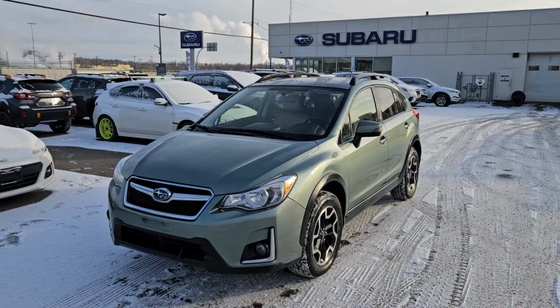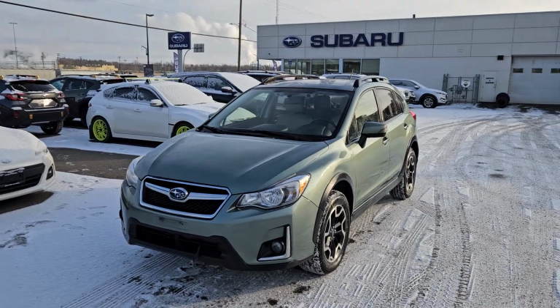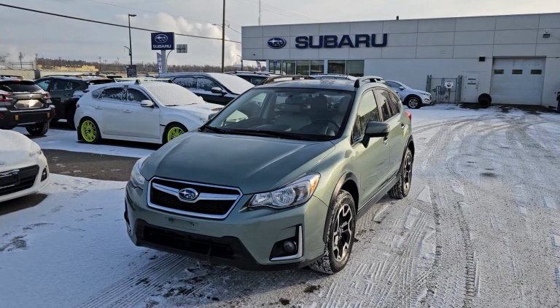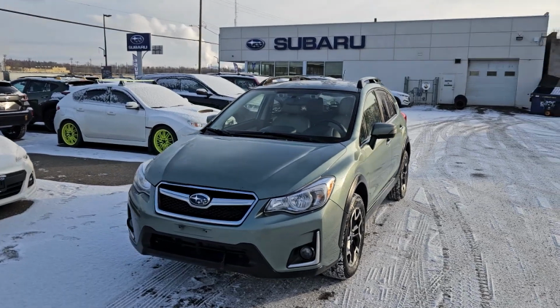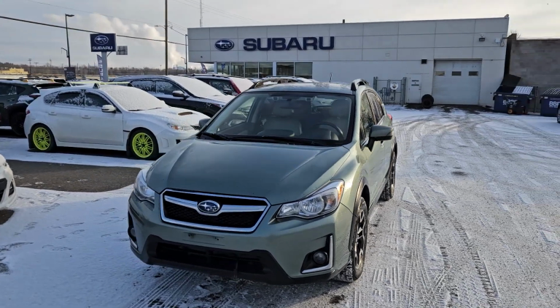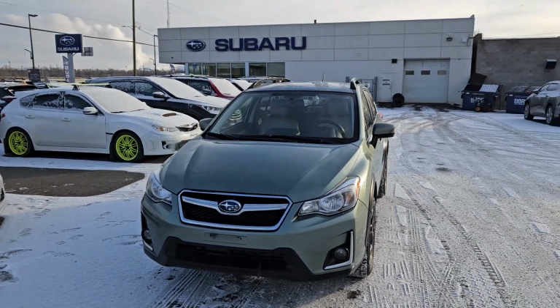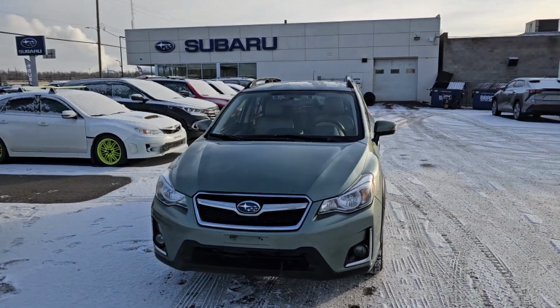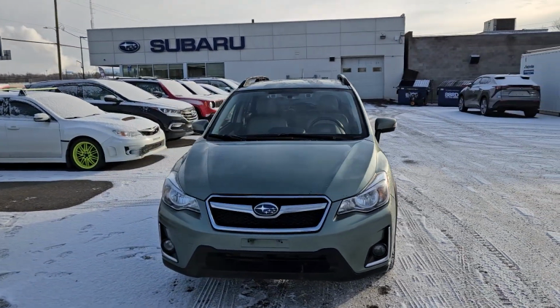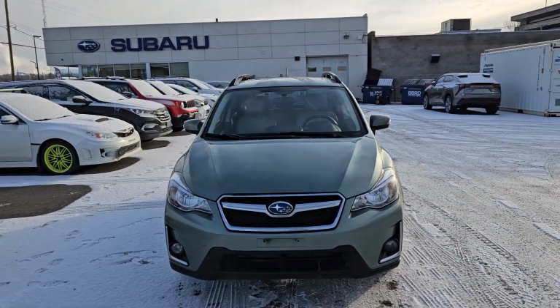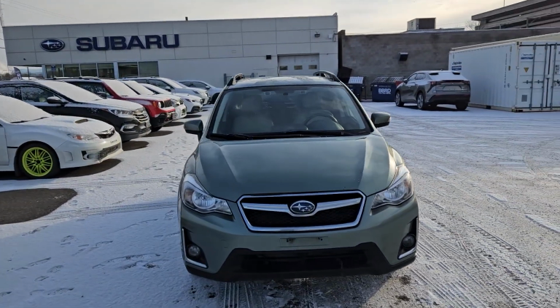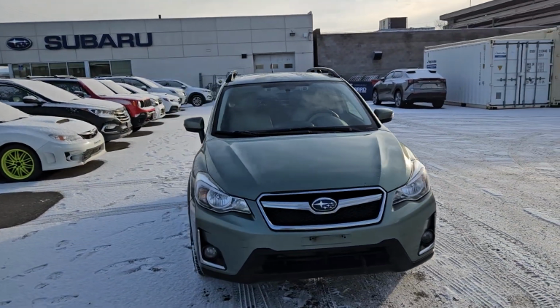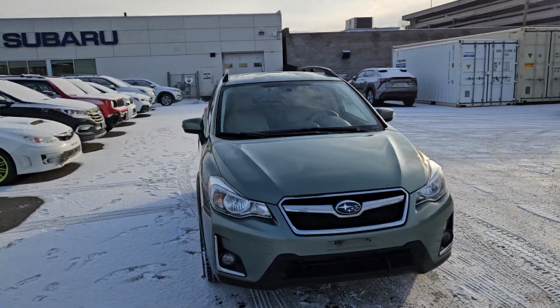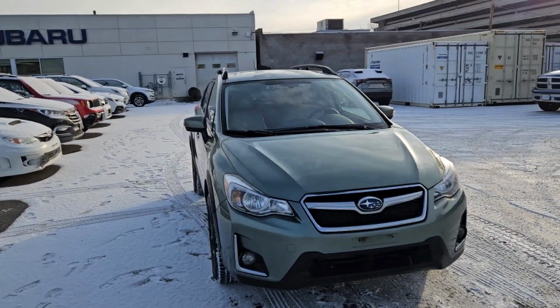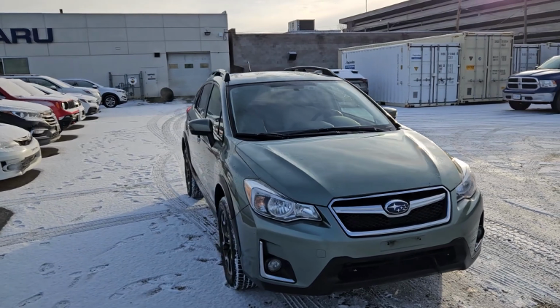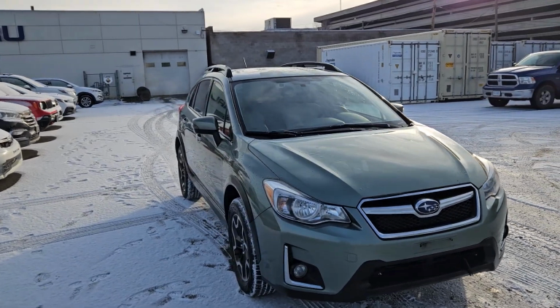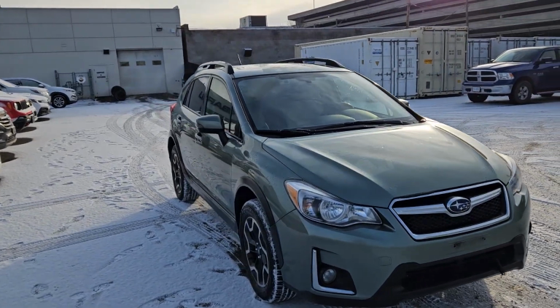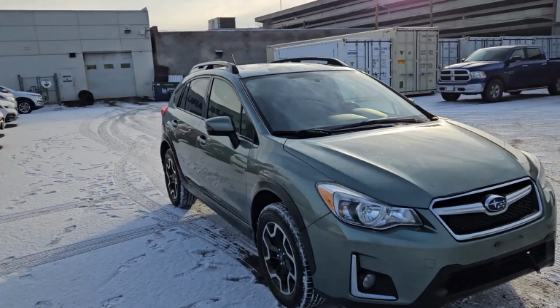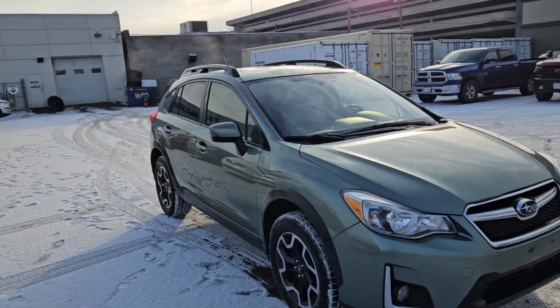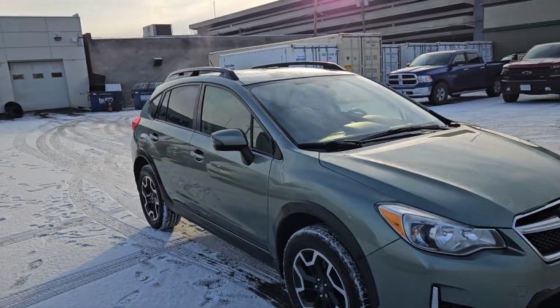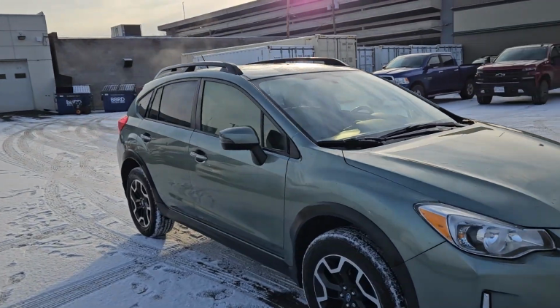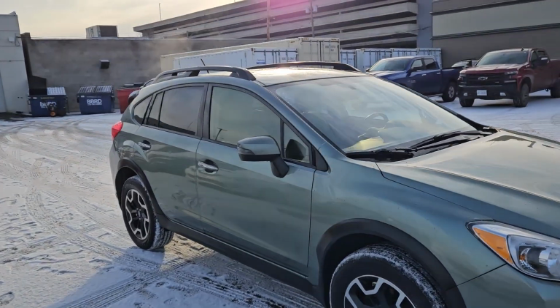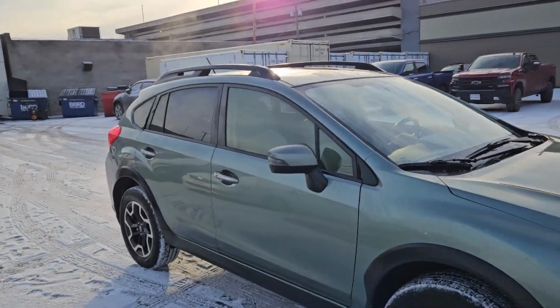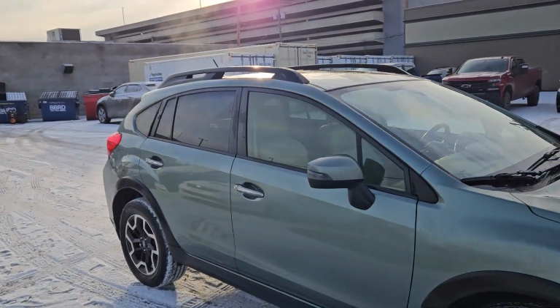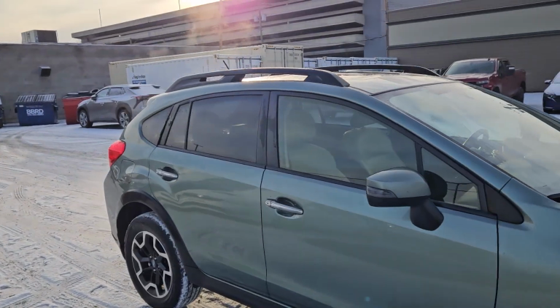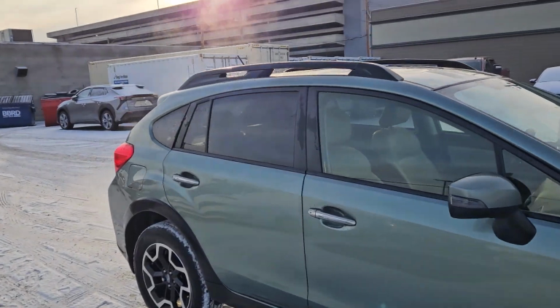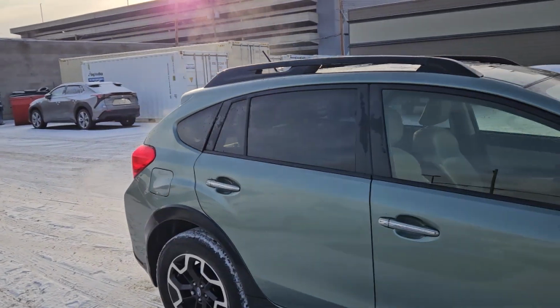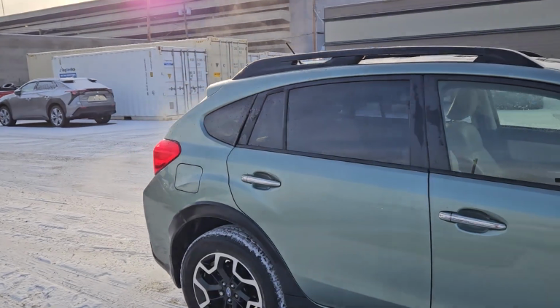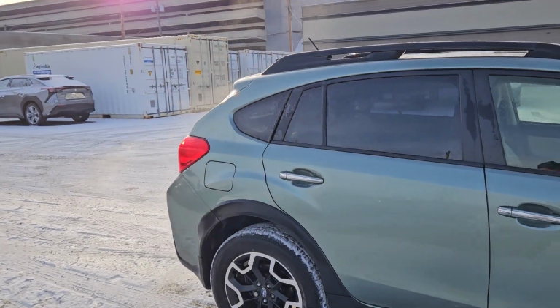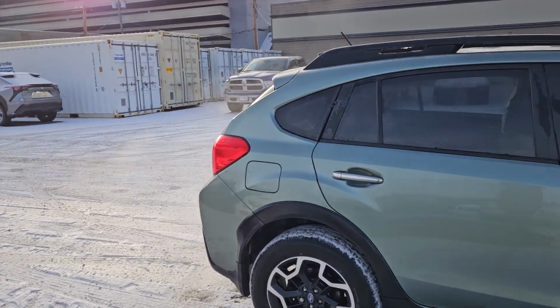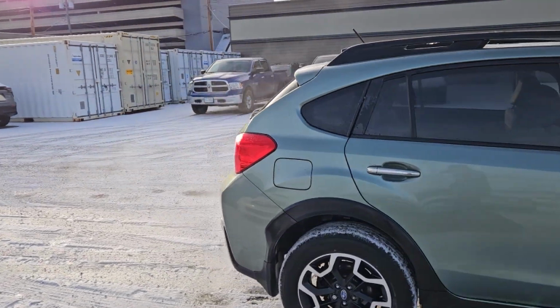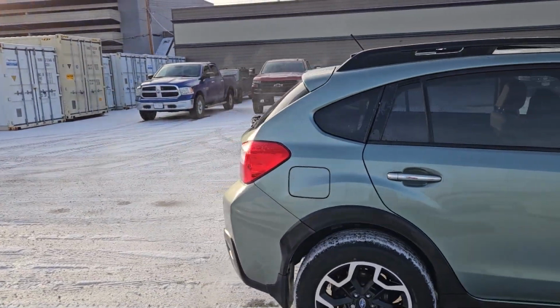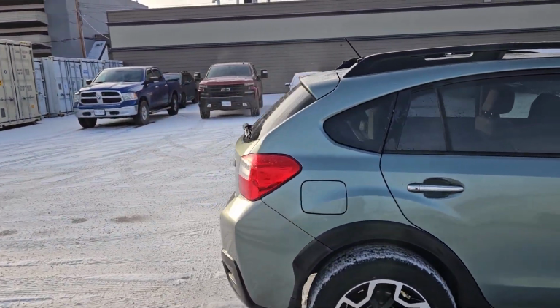This is Subaru of Prince George, and we're taking a brief look at the 2016 Subaru Crosstrek in a limited trim, powered by a 2.0 liter boxer engine providing excellent power and fuel efficiency with all-wheel drive capabilities.